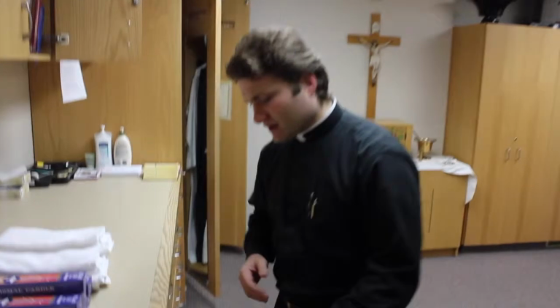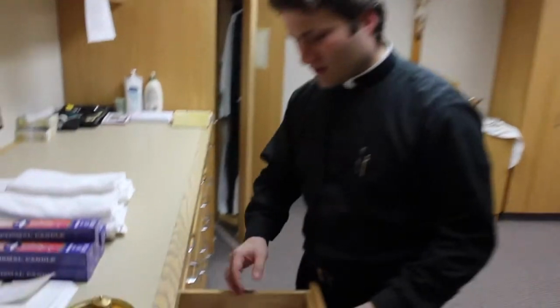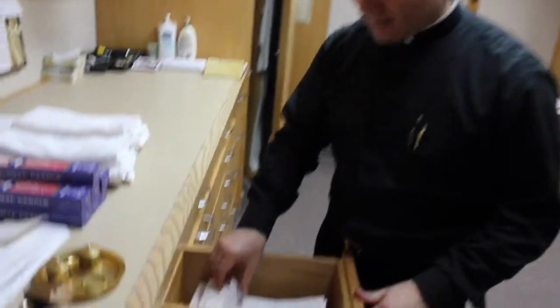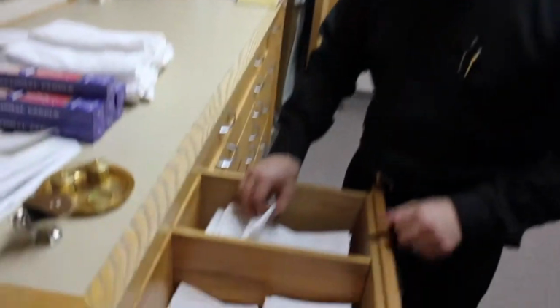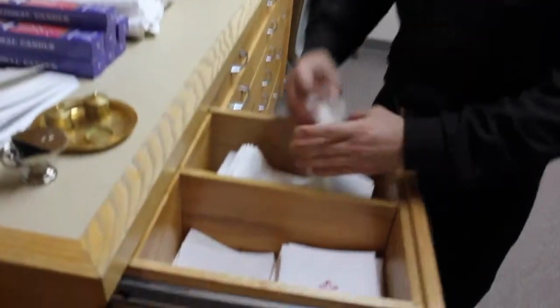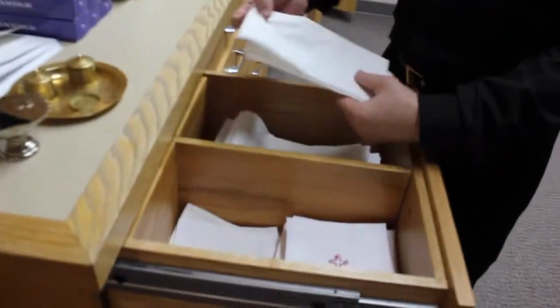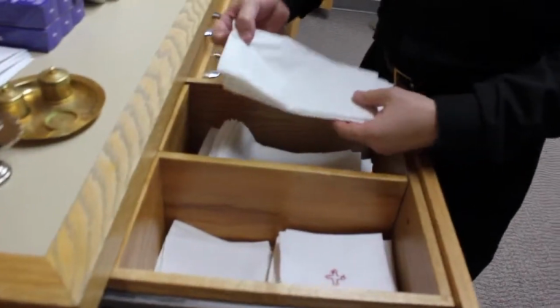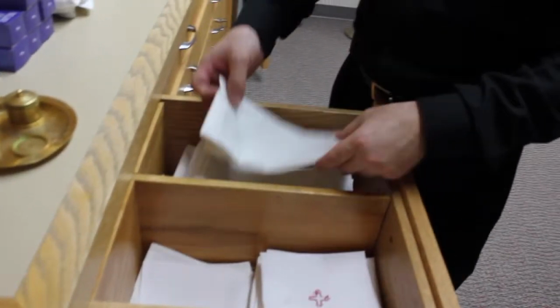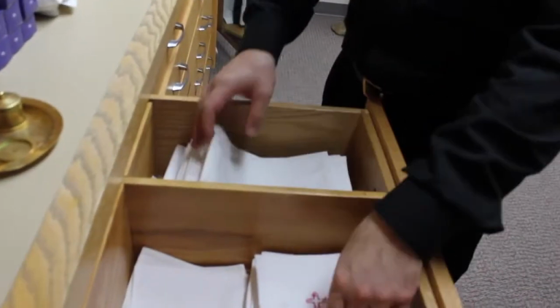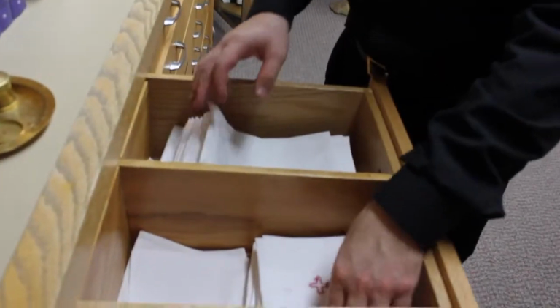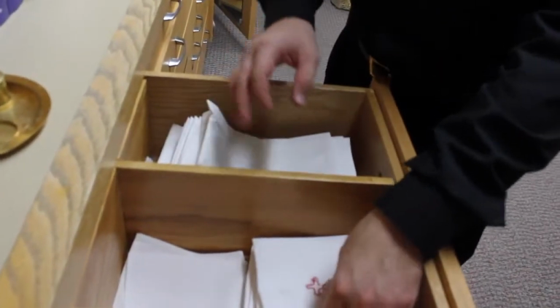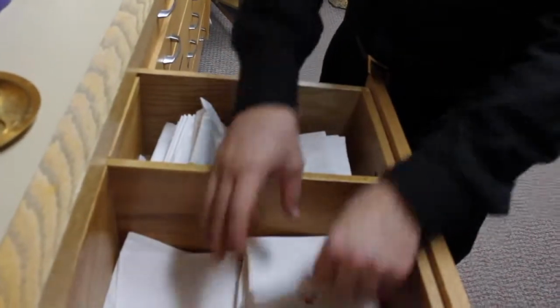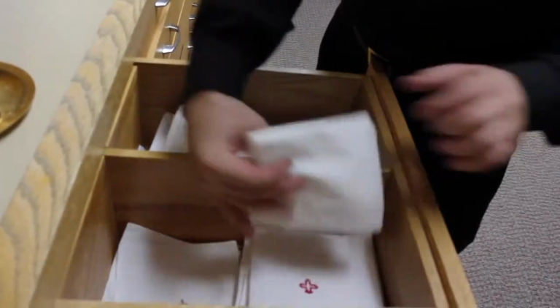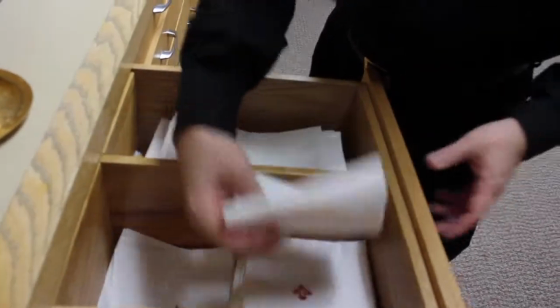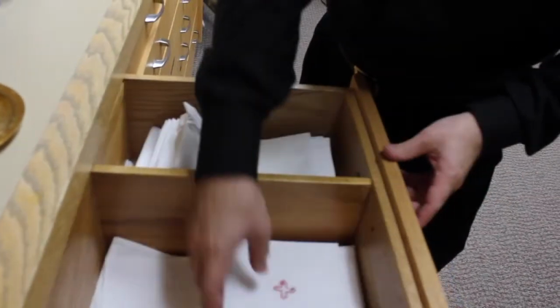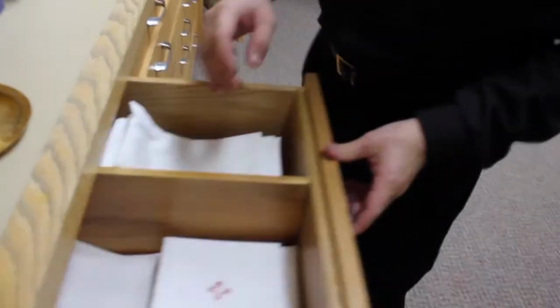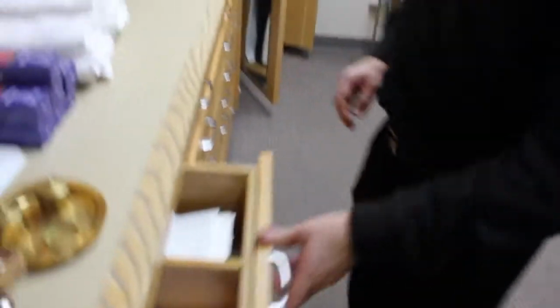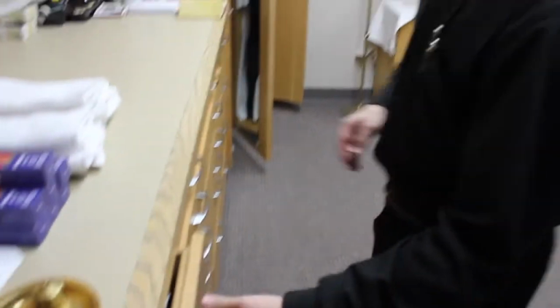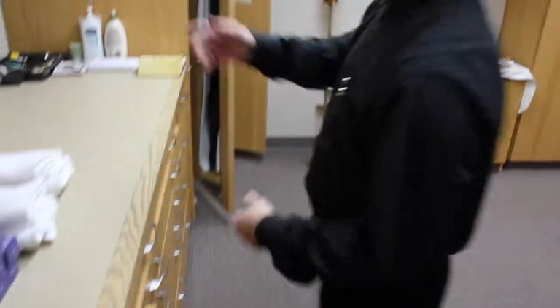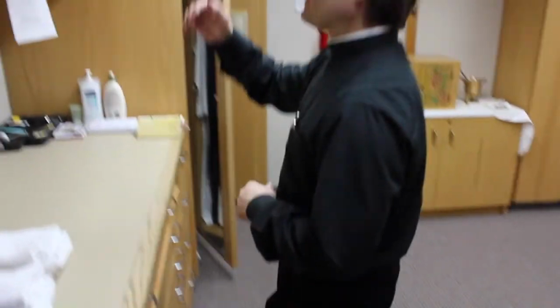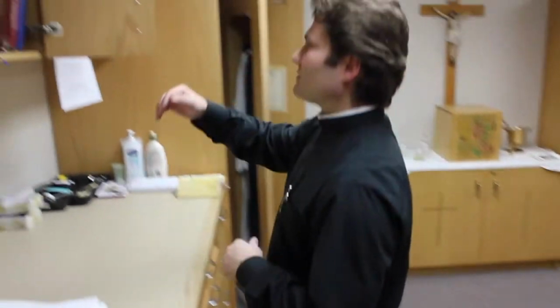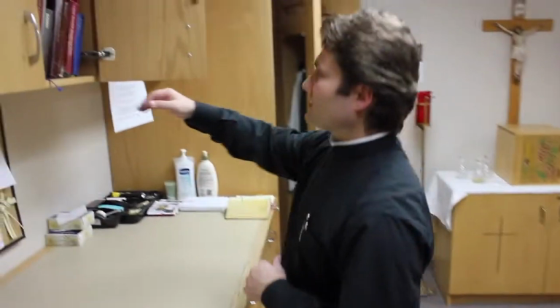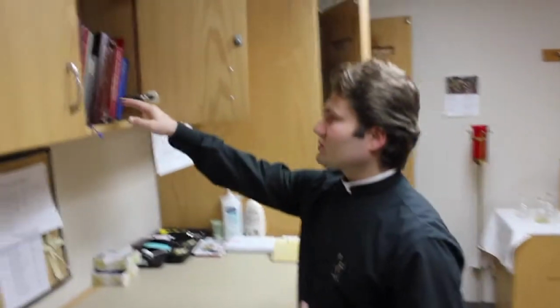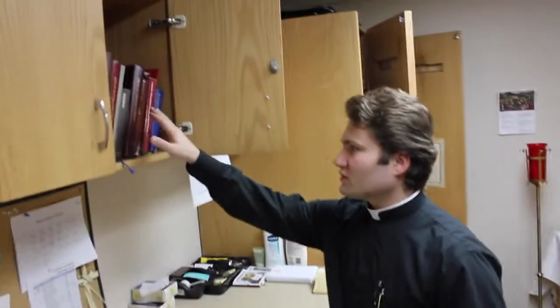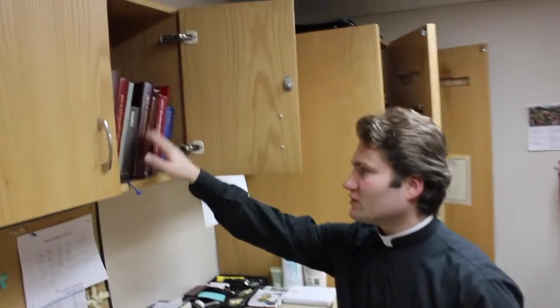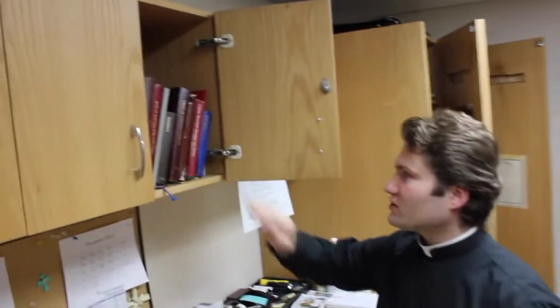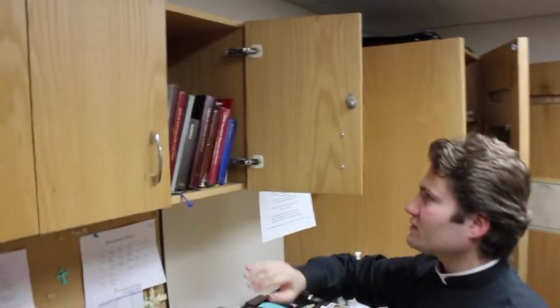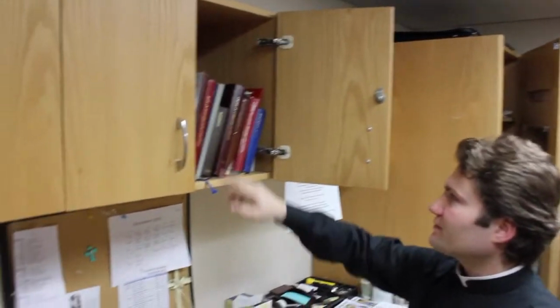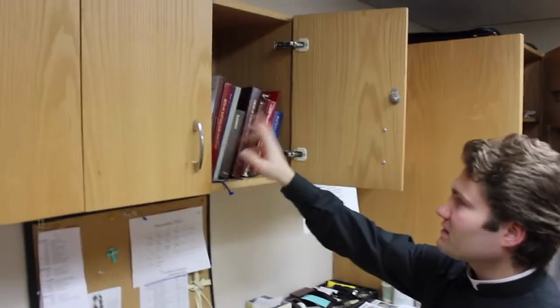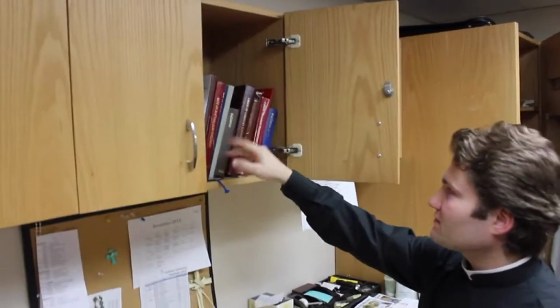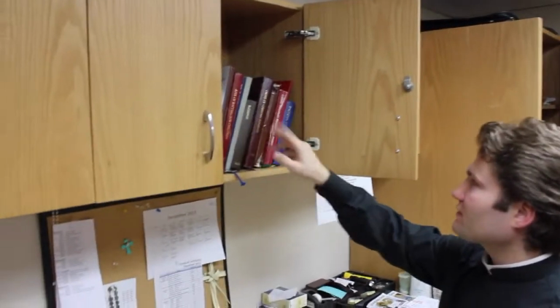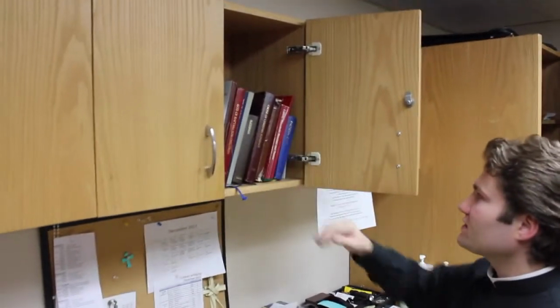We have some linens that are used for the altar. Here we have some liturgical rituals — baptism, confirmation.